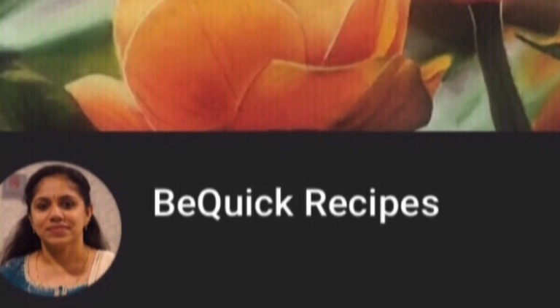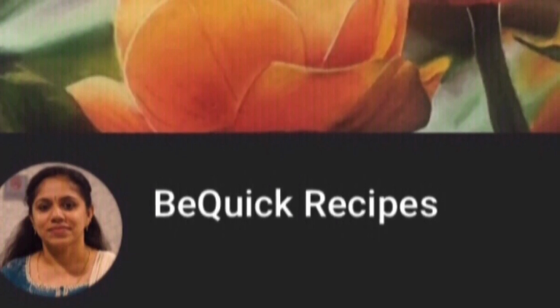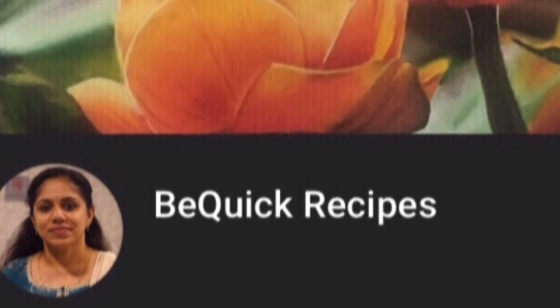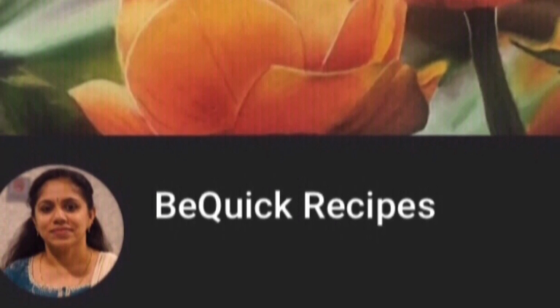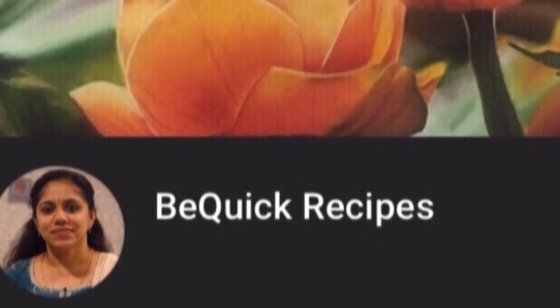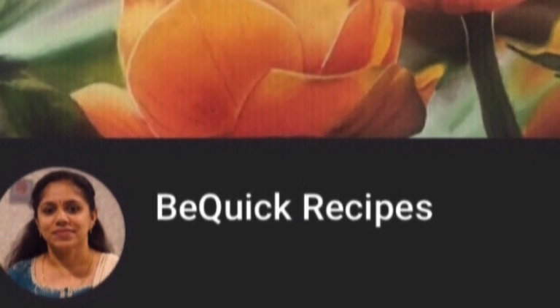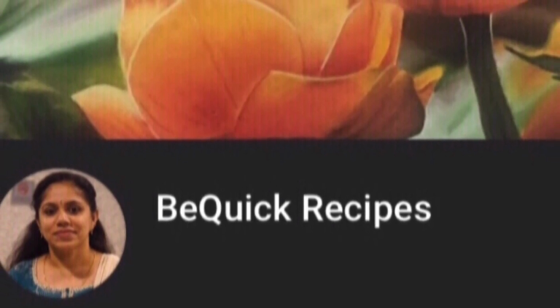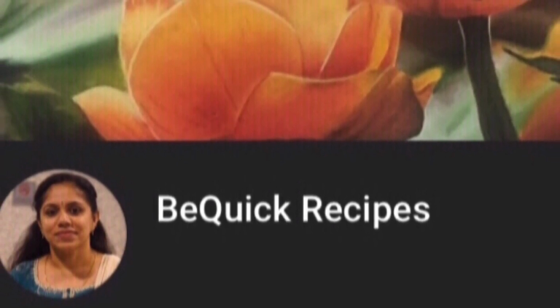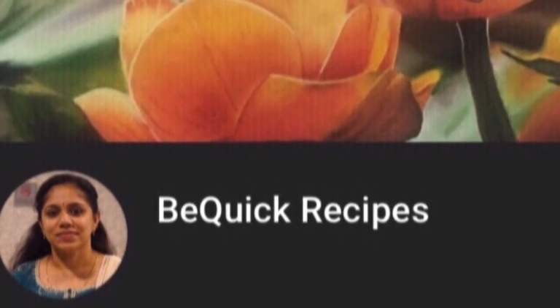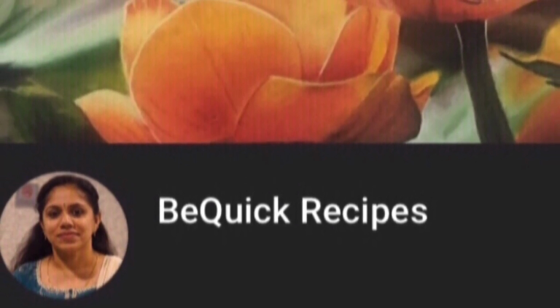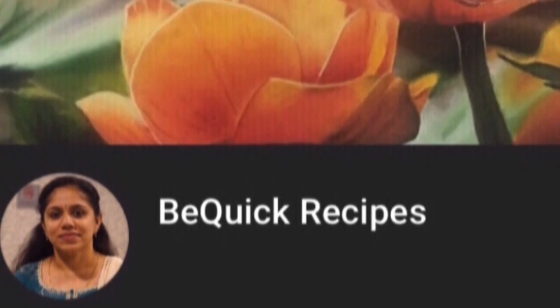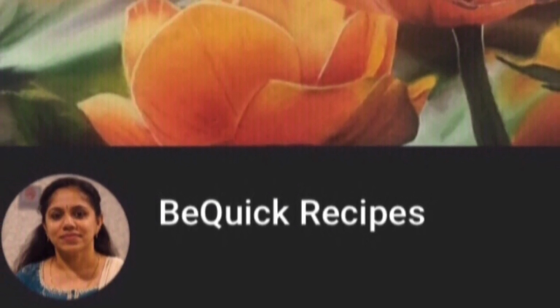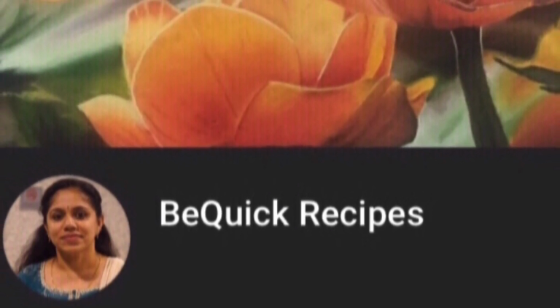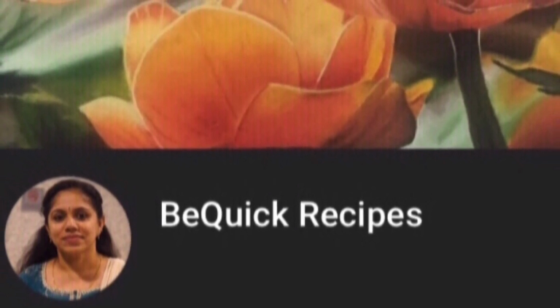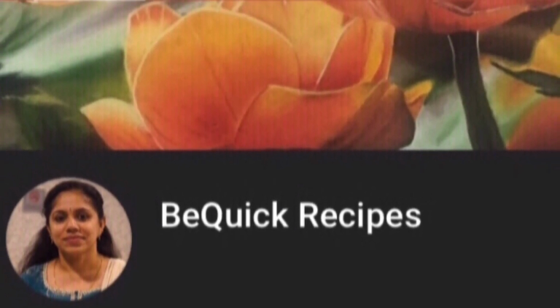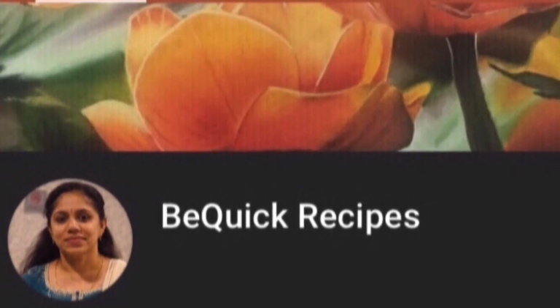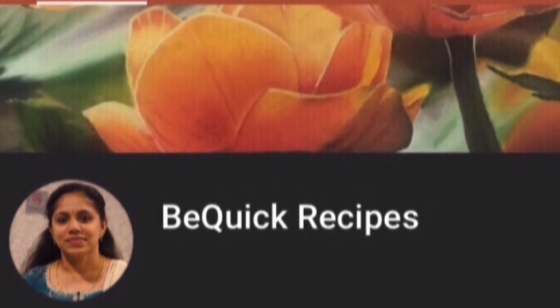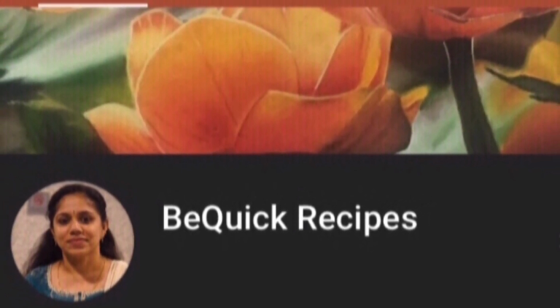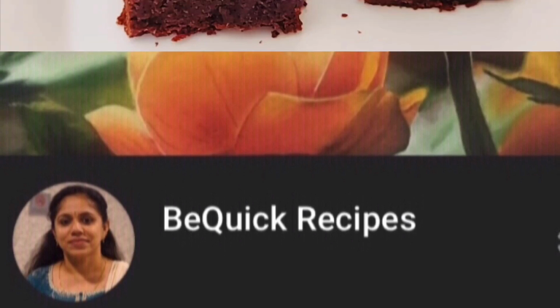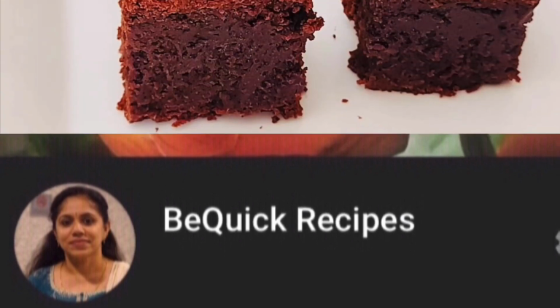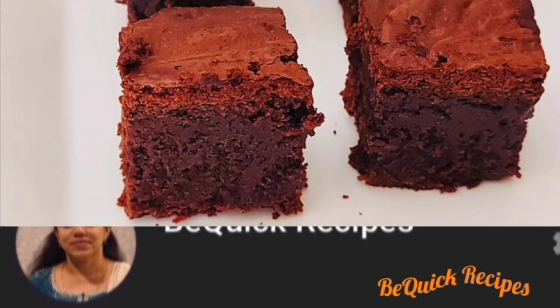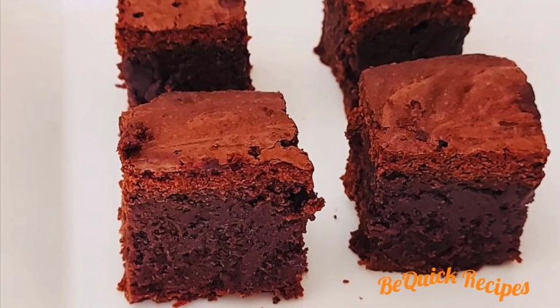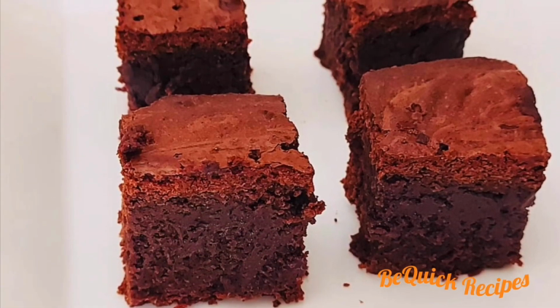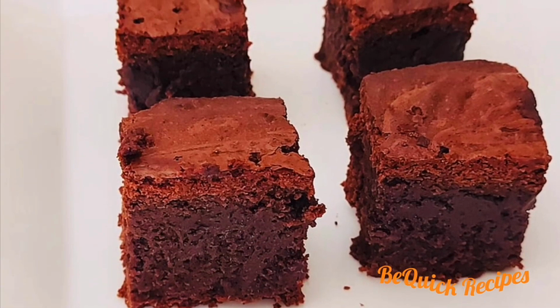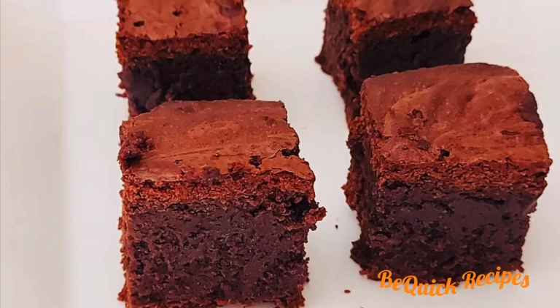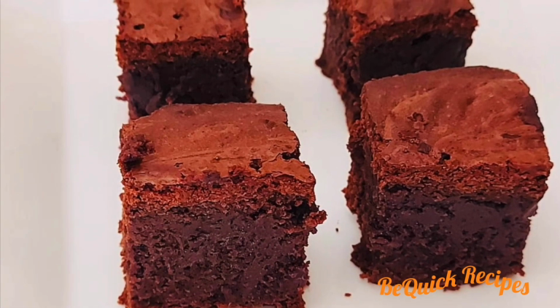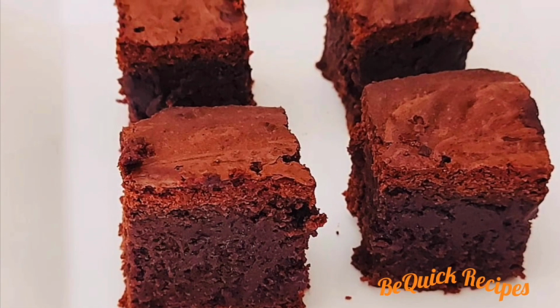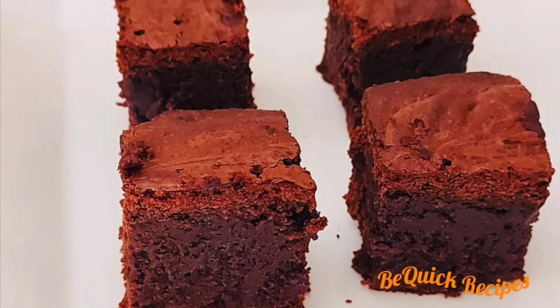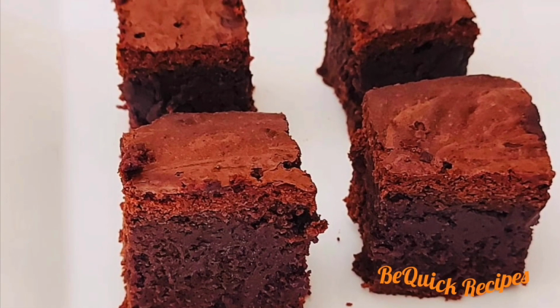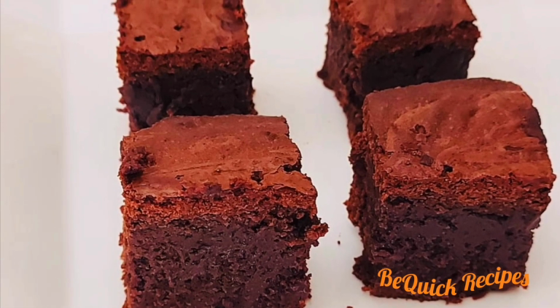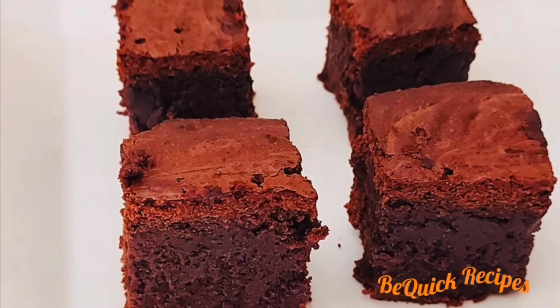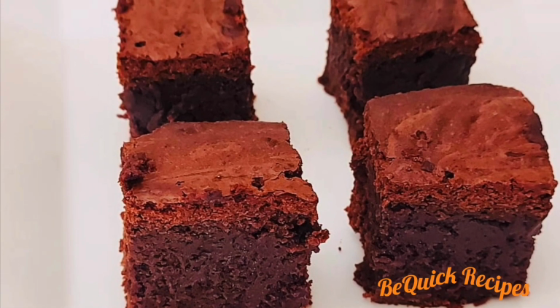Hello Friends! Welcome back to my channel, BiggerCrecipes. Today we are going to make an easy chocolate brownie.